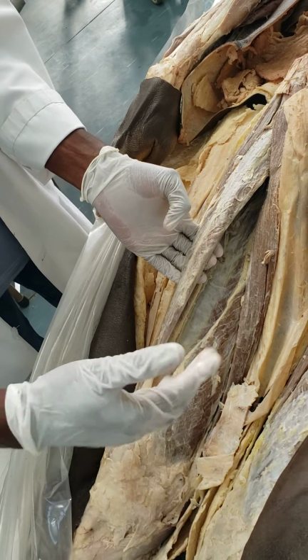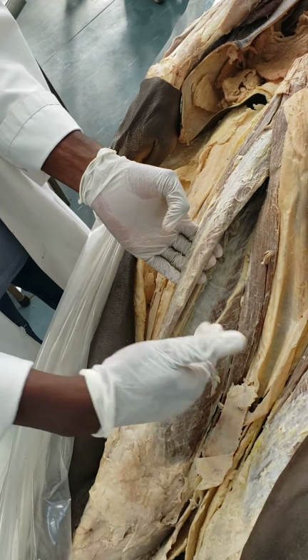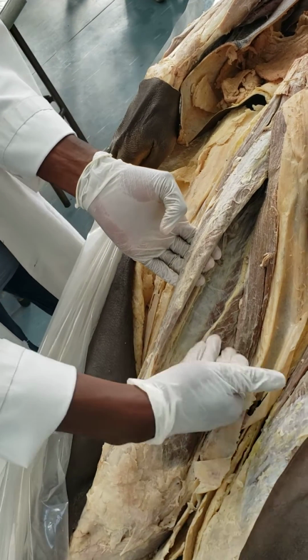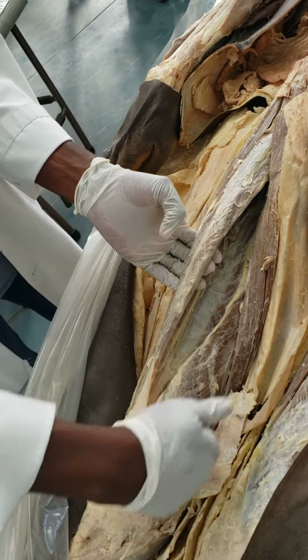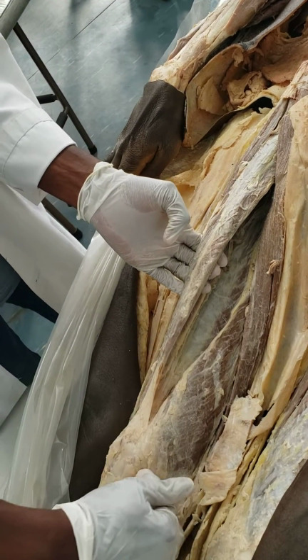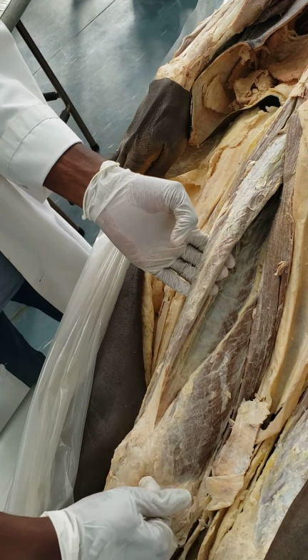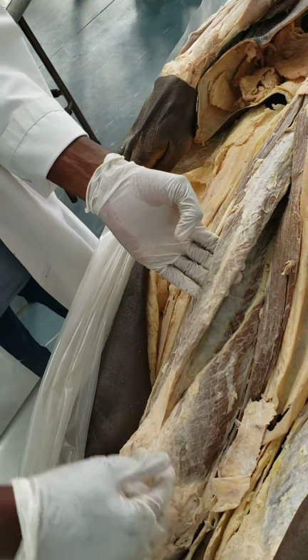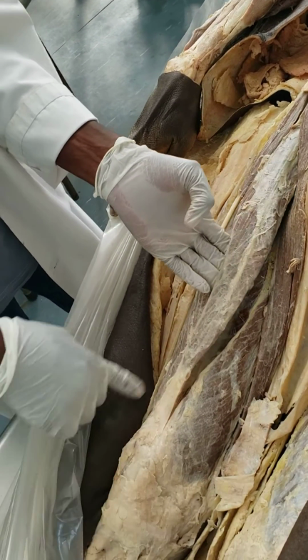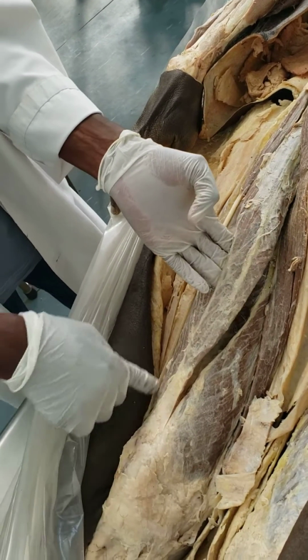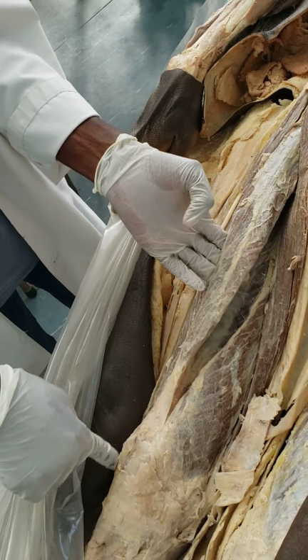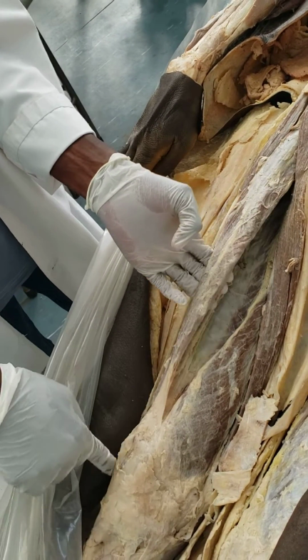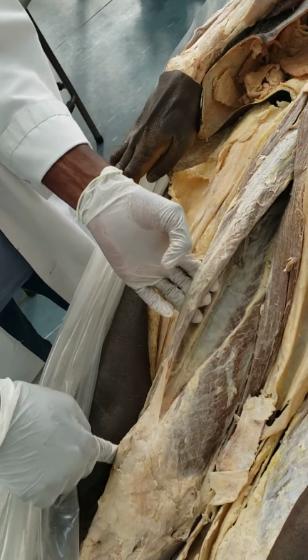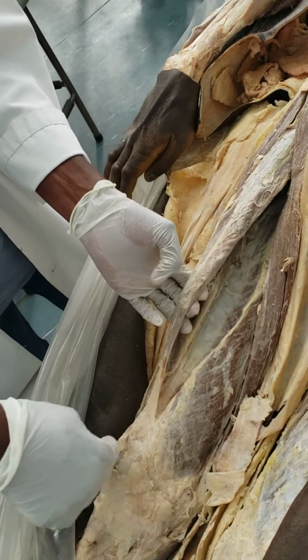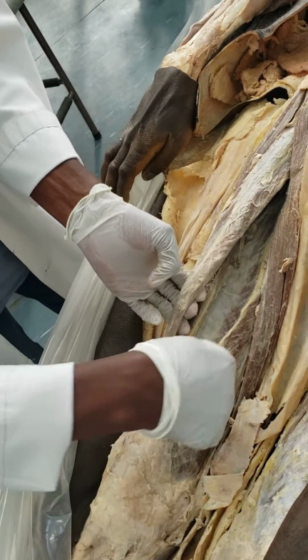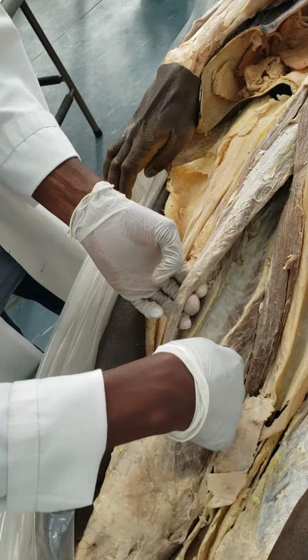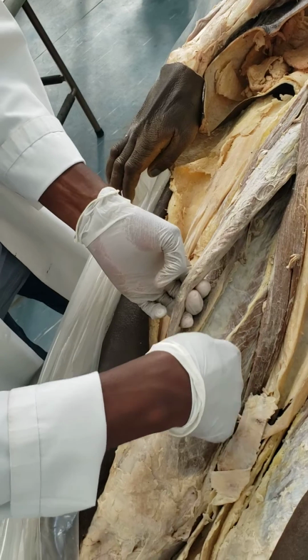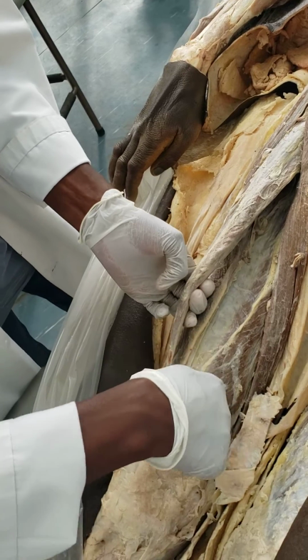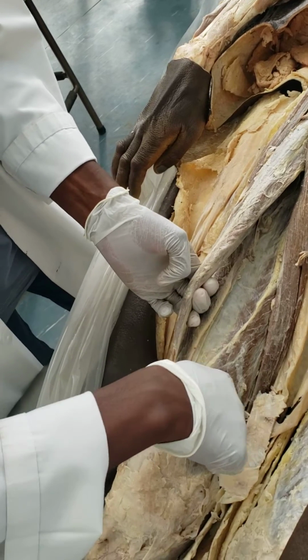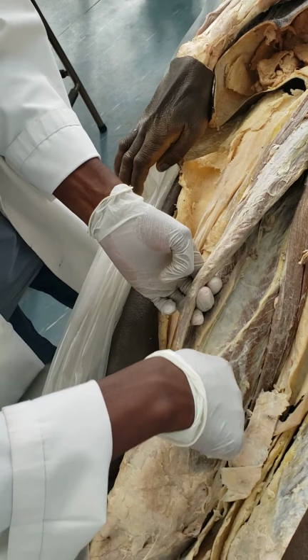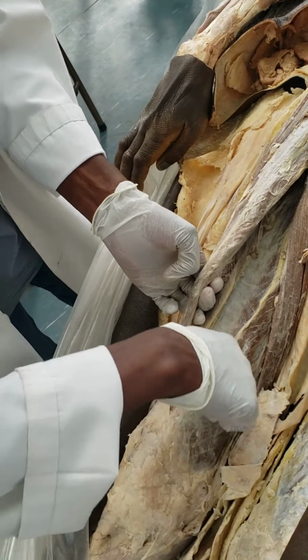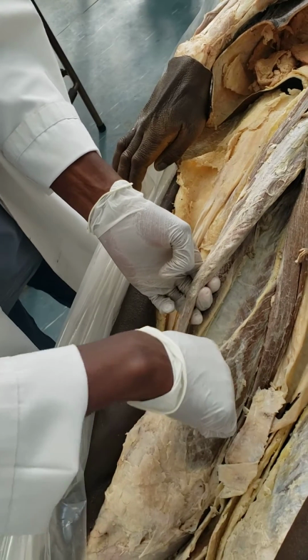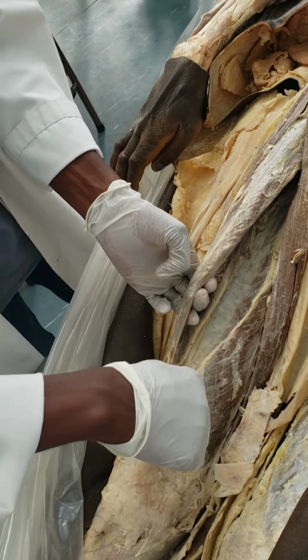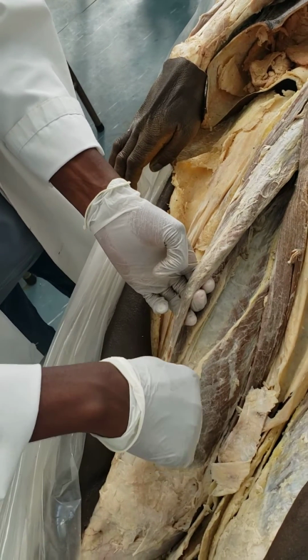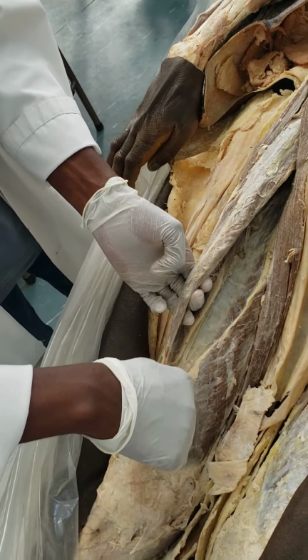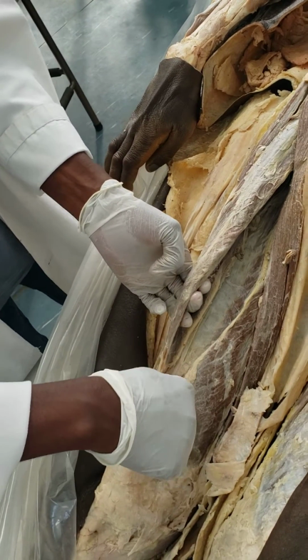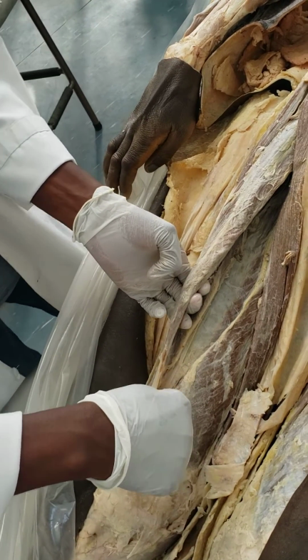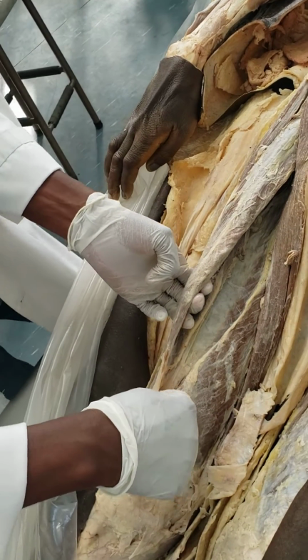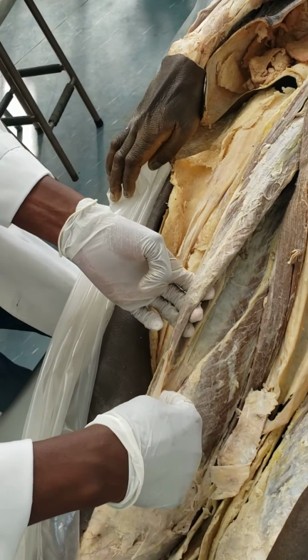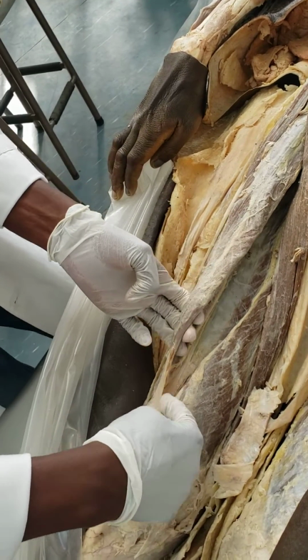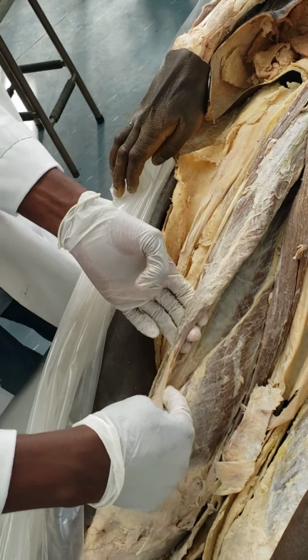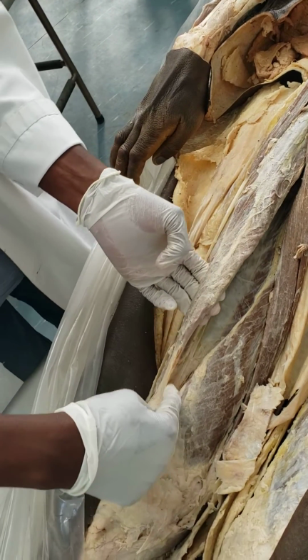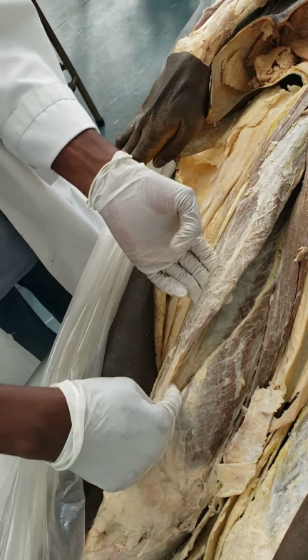The vastus medialis will go to the medial side, the lateralis to the lateral side, and the intermedialis will actually also insert onto the base of the patella.